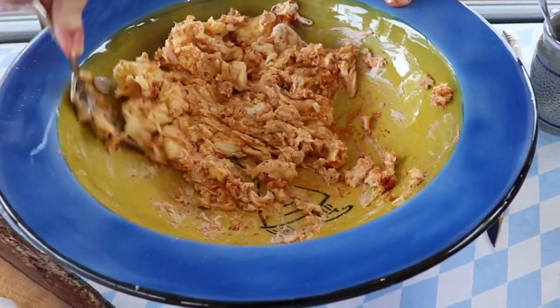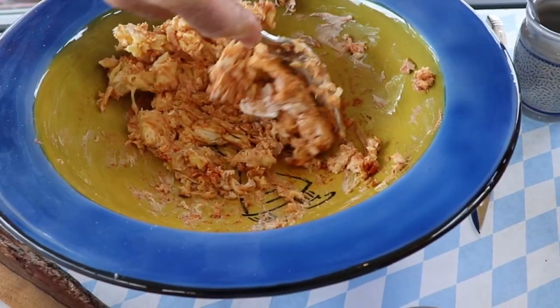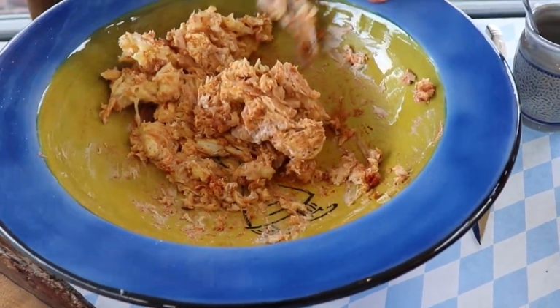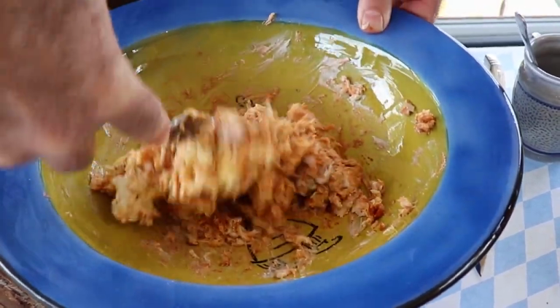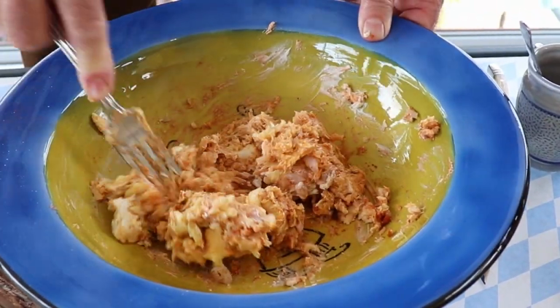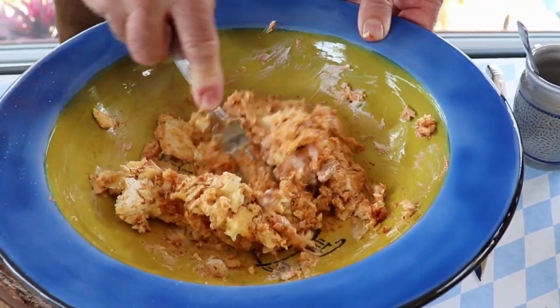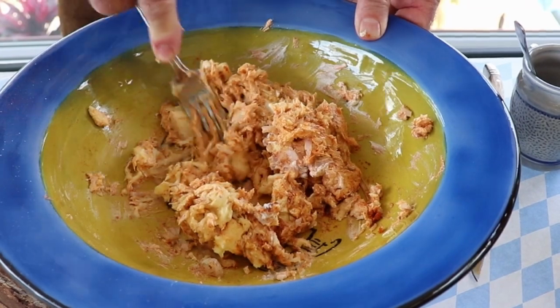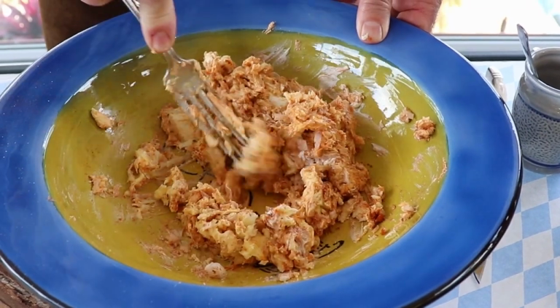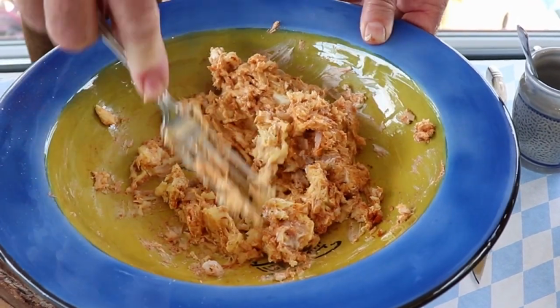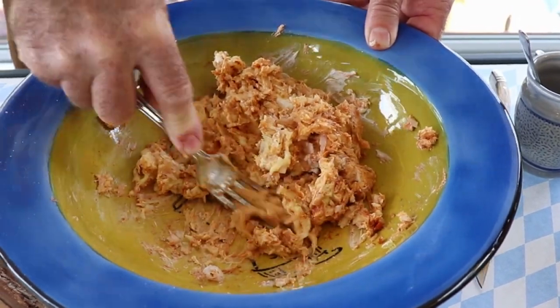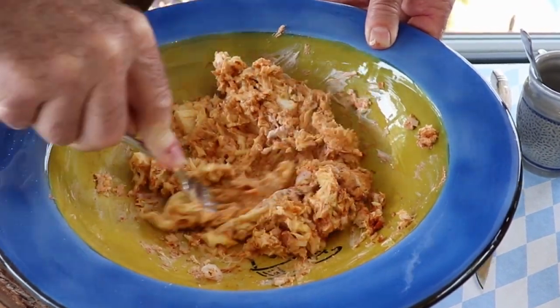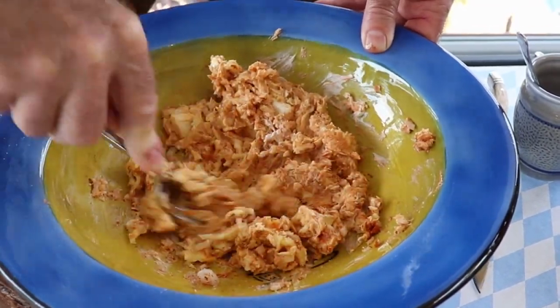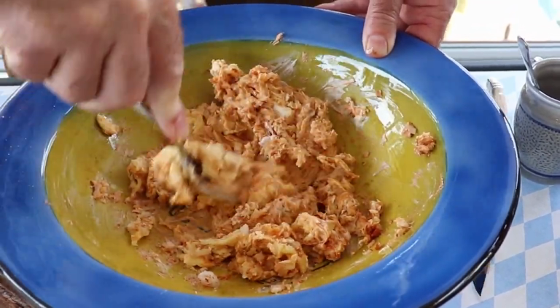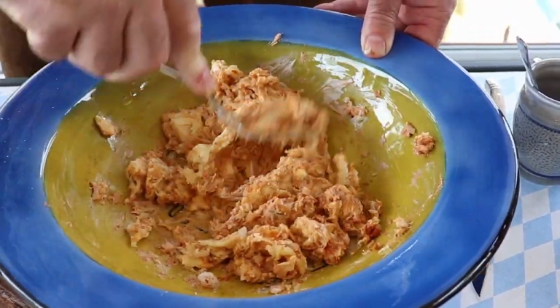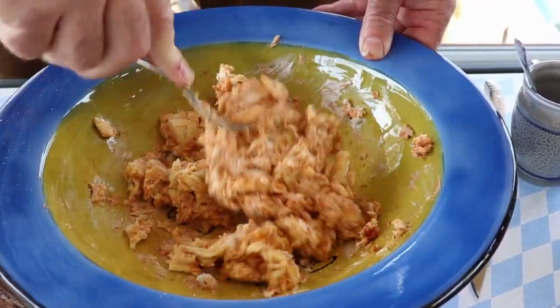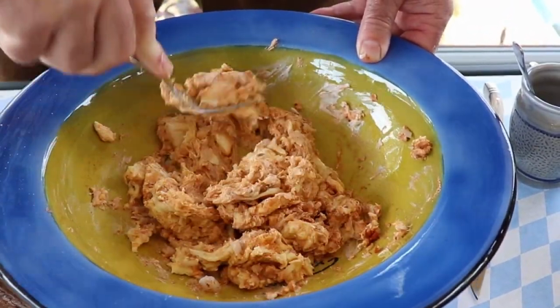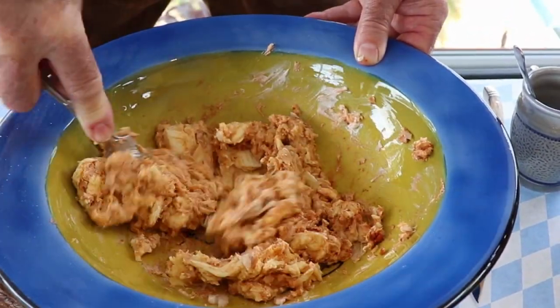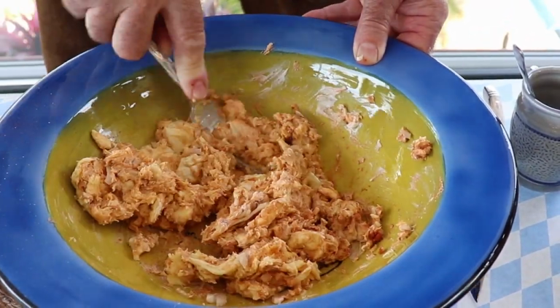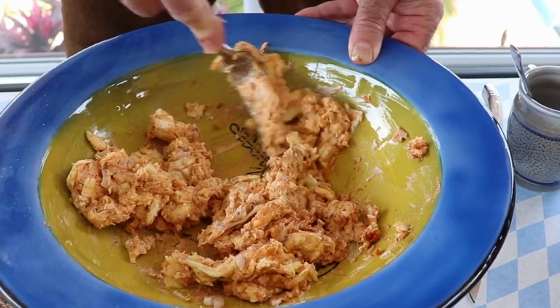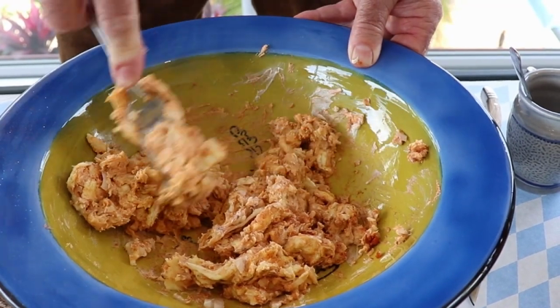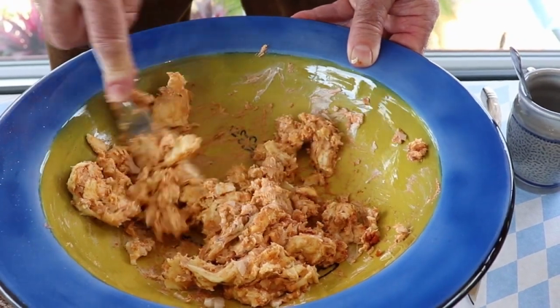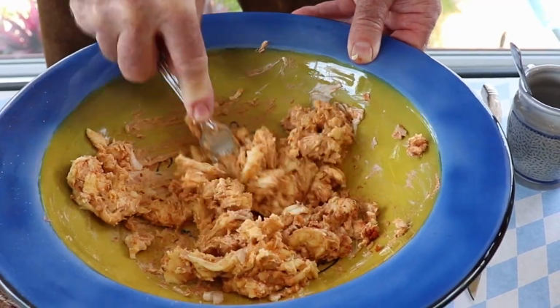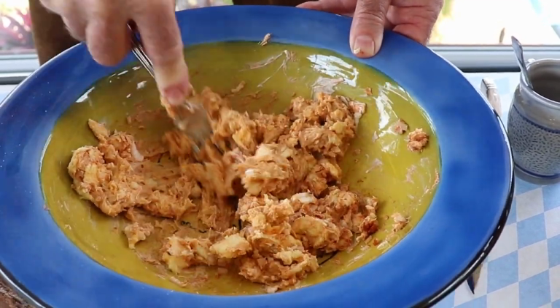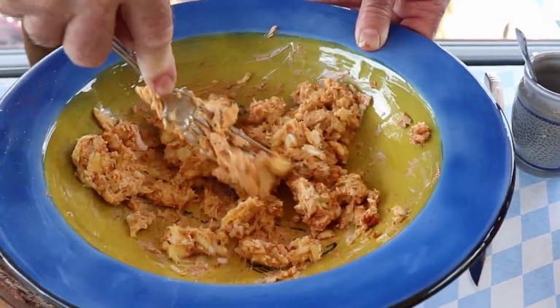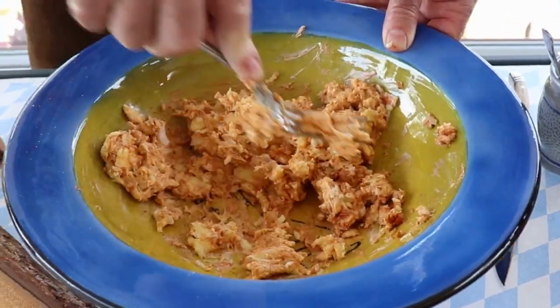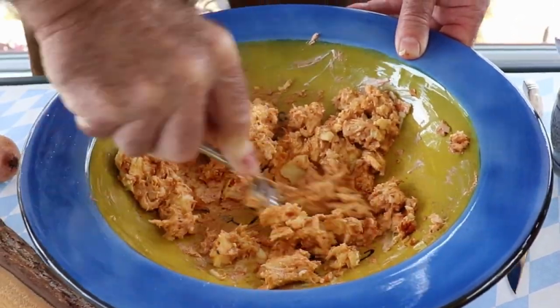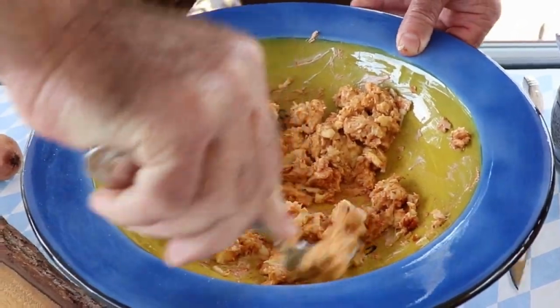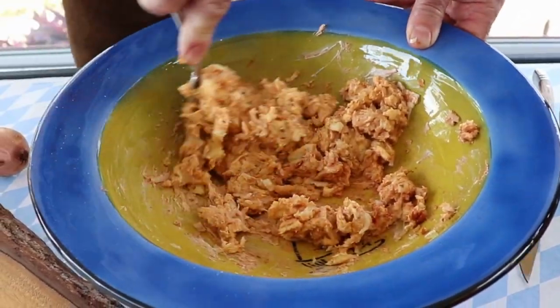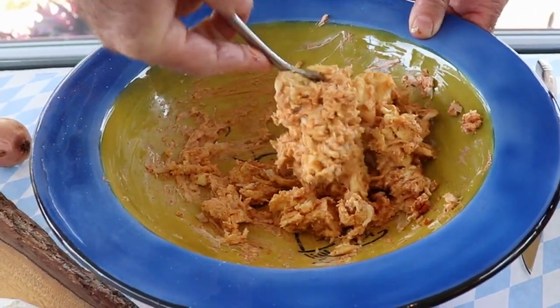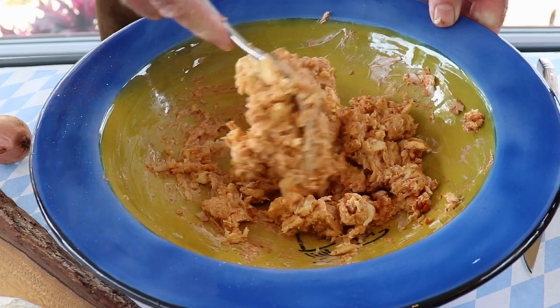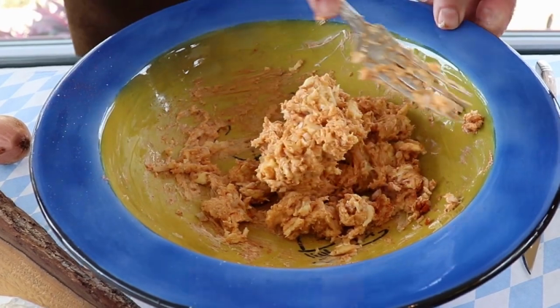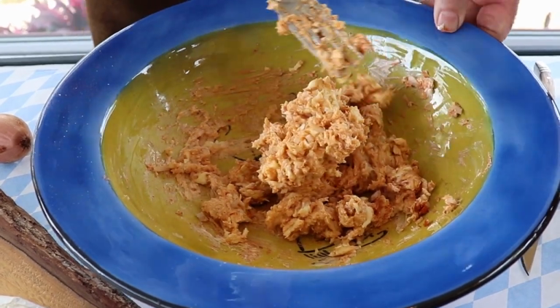You find this predominantly in the Bavarian region. This Camembert or Brie spread — as we call it, Obatzta.